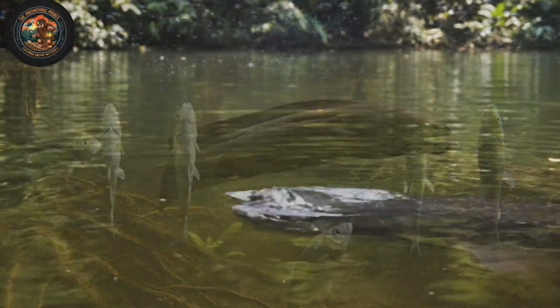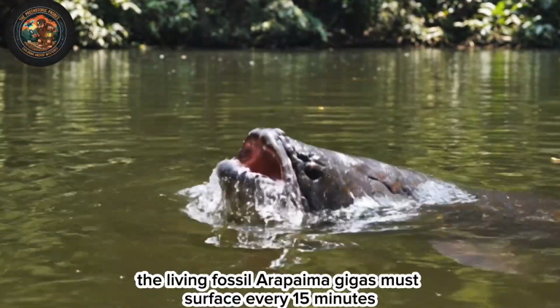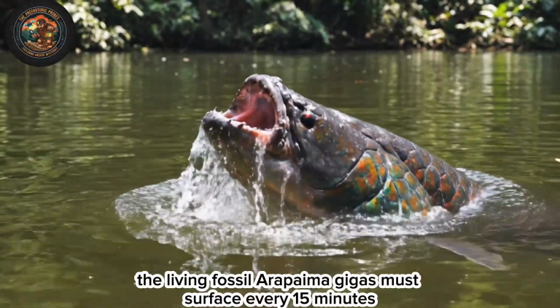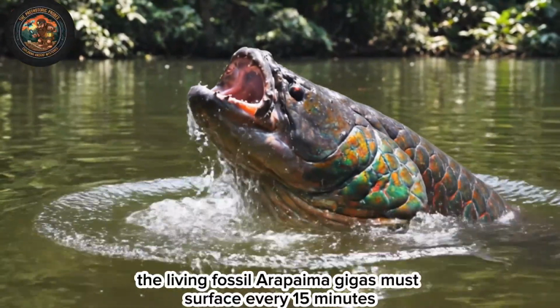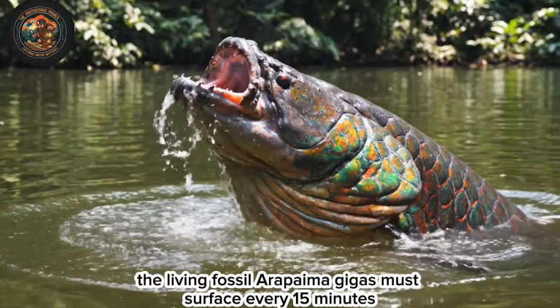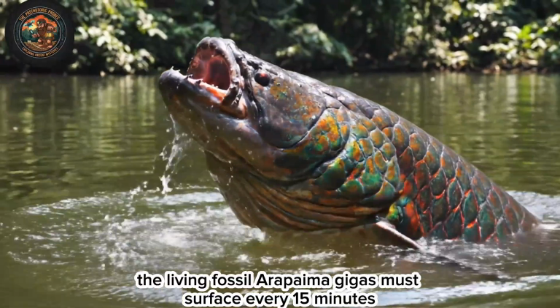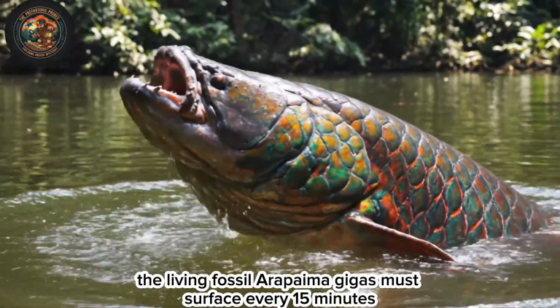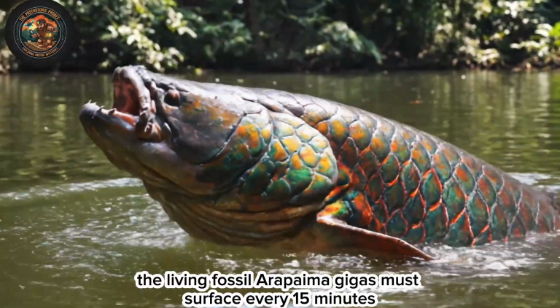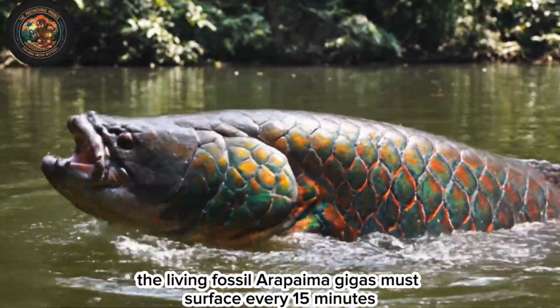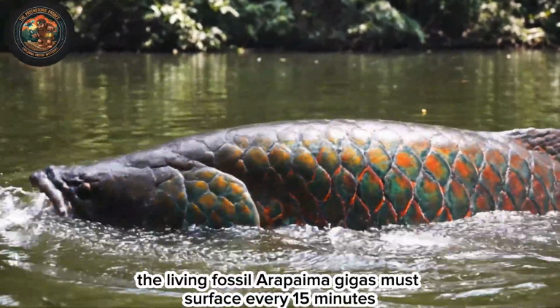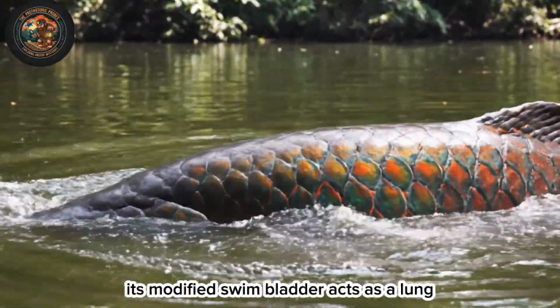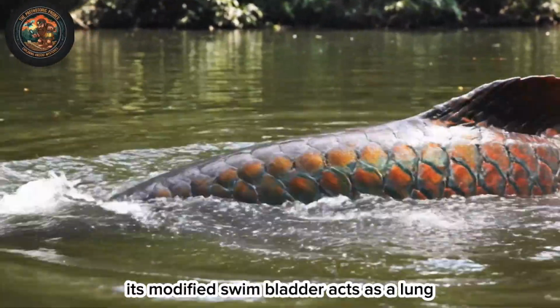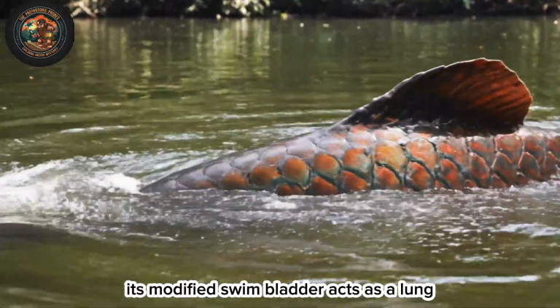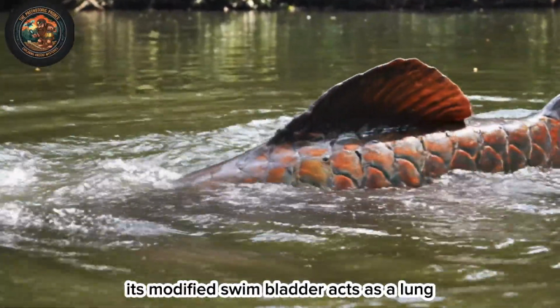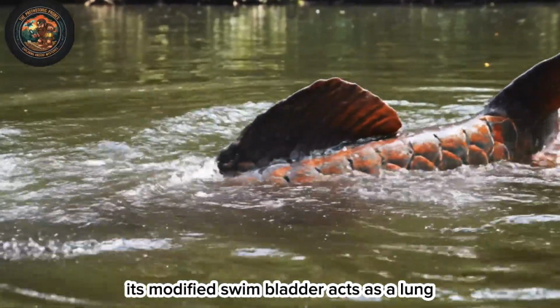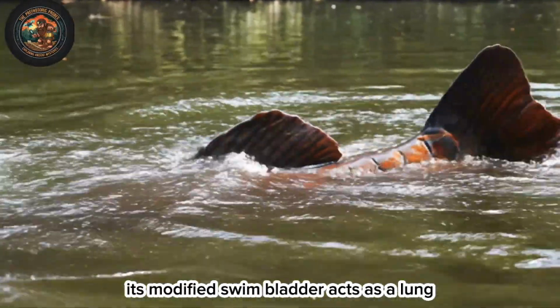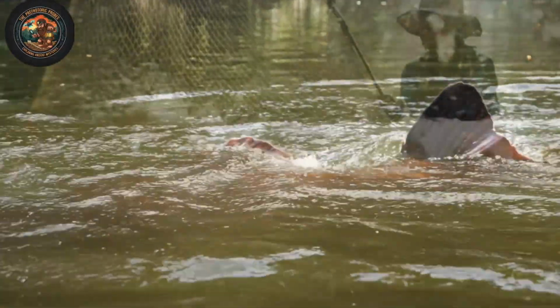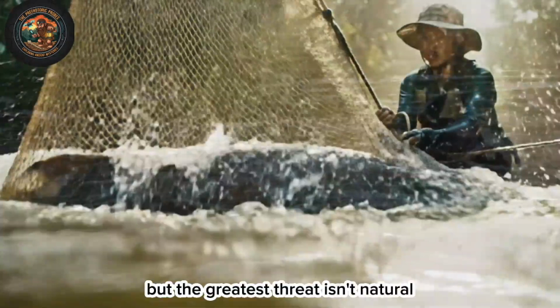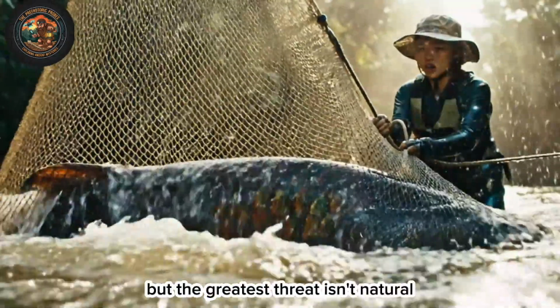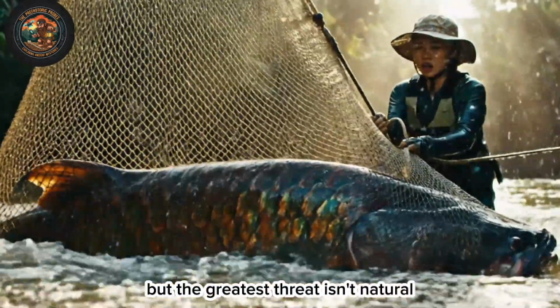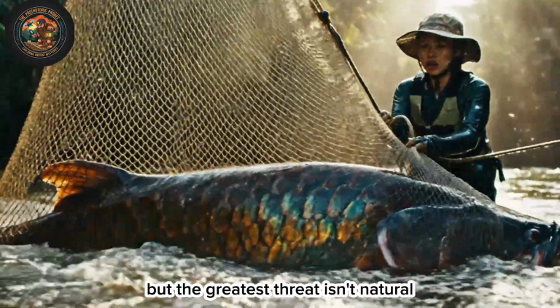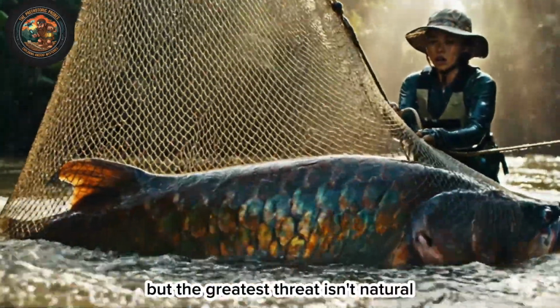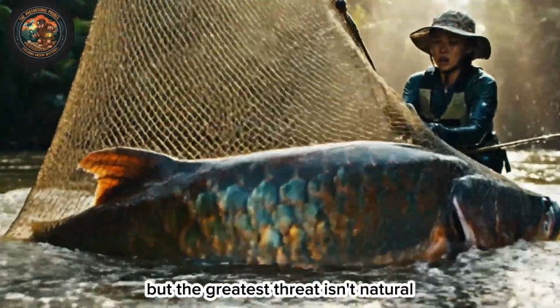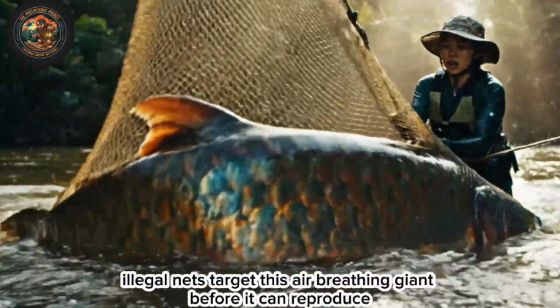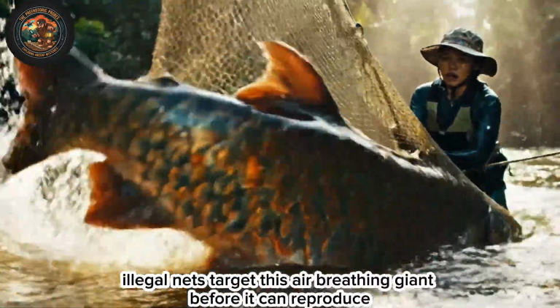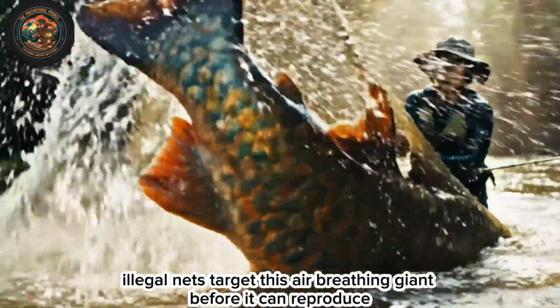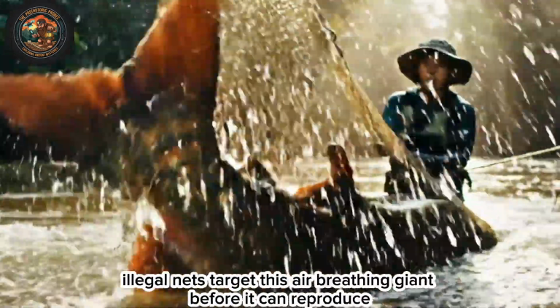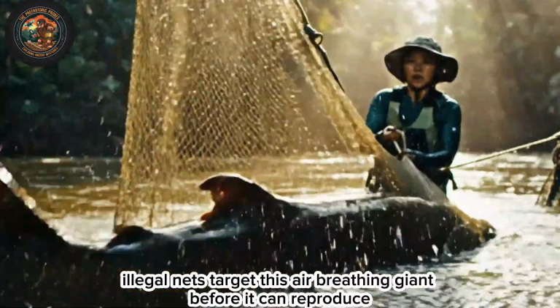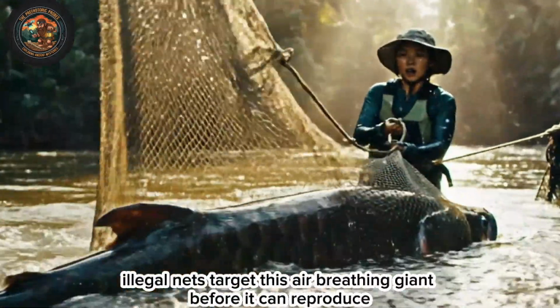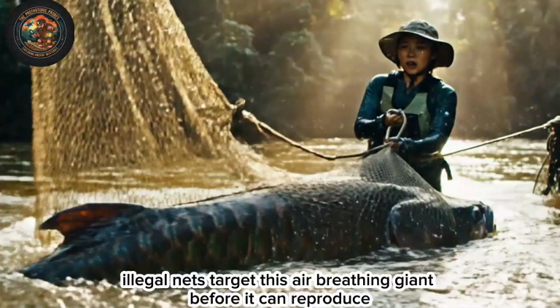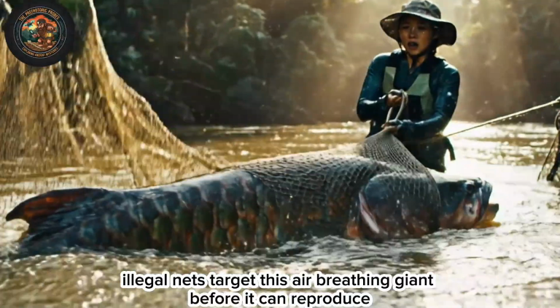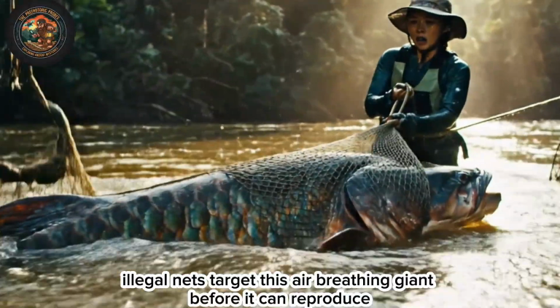The living fossil, Arapaima gigas, must surface every 15 minutes — its modified swim bladder acts as a lung. But the greatest threat isn't natural: illegal nets target this air-breathing giant before it can reproduce.